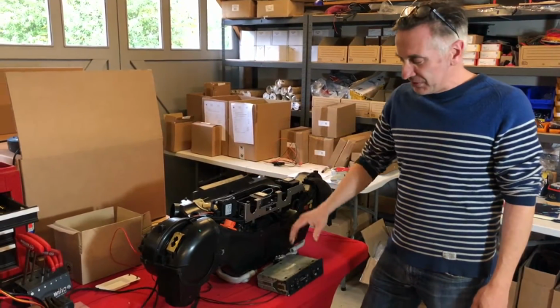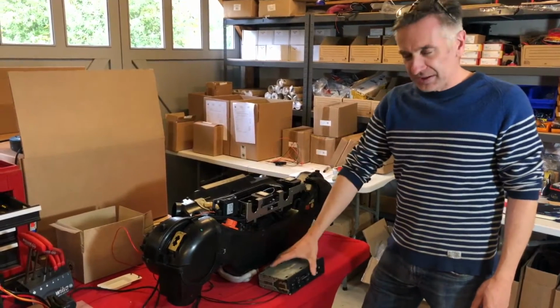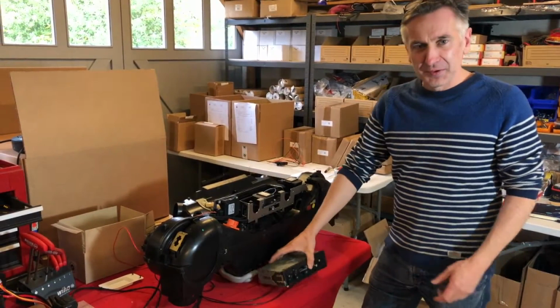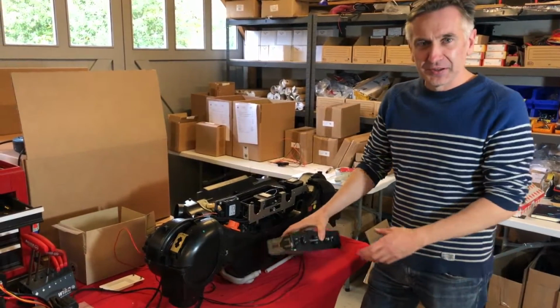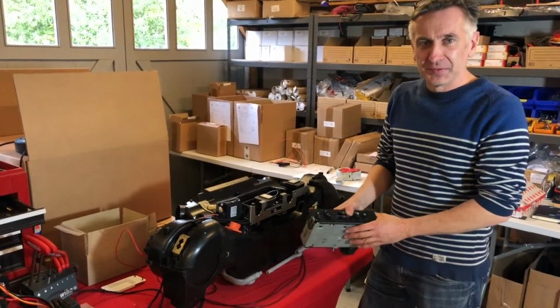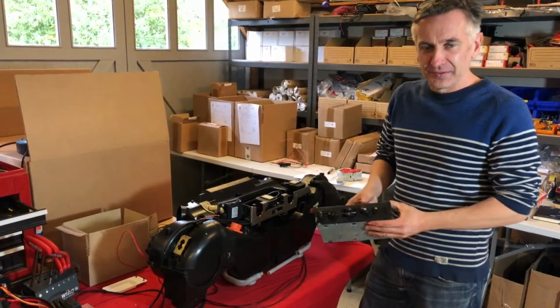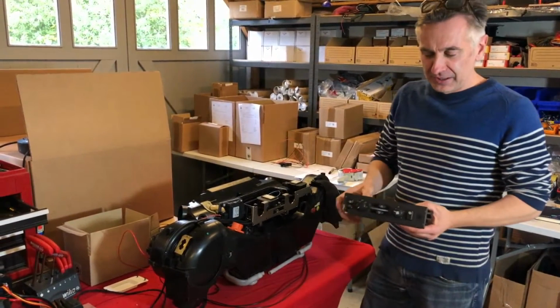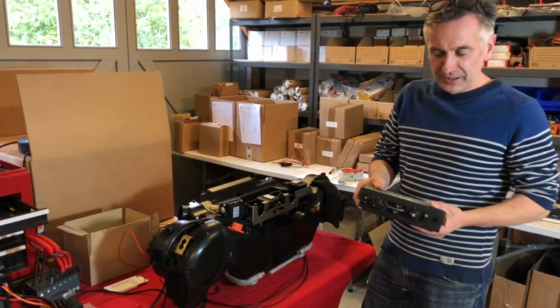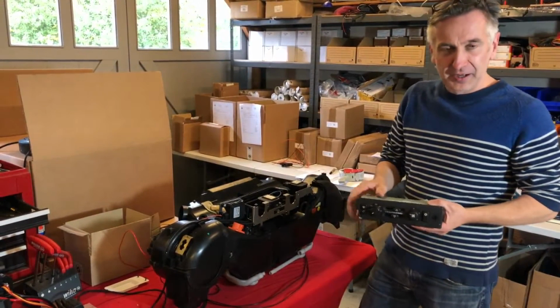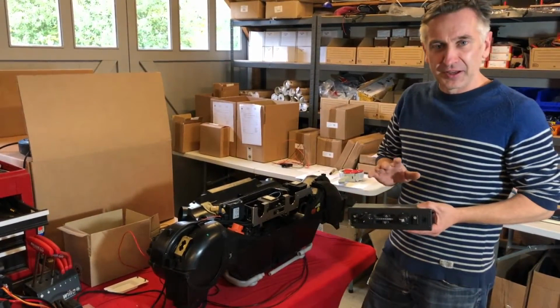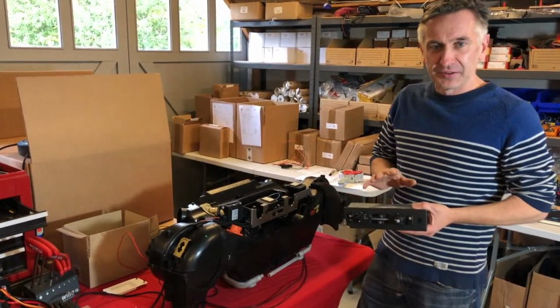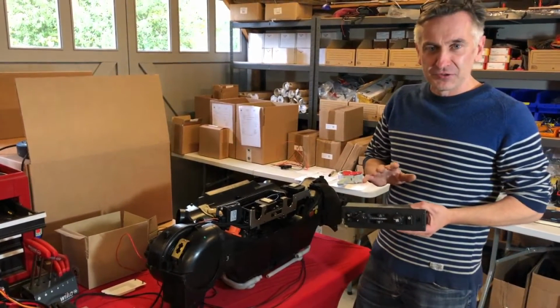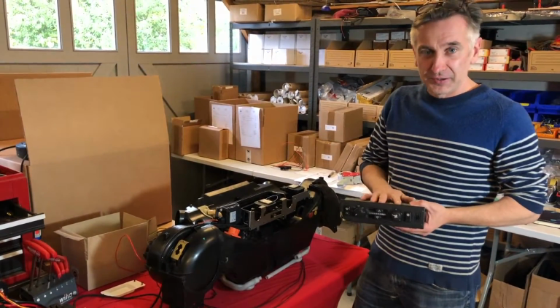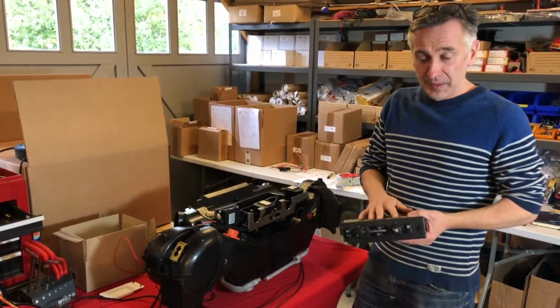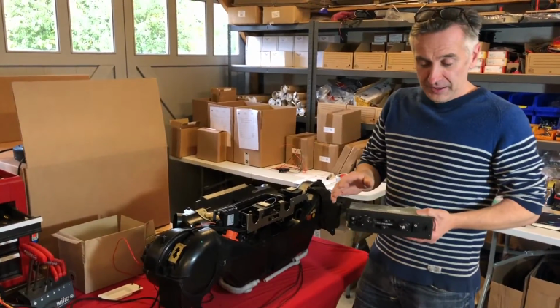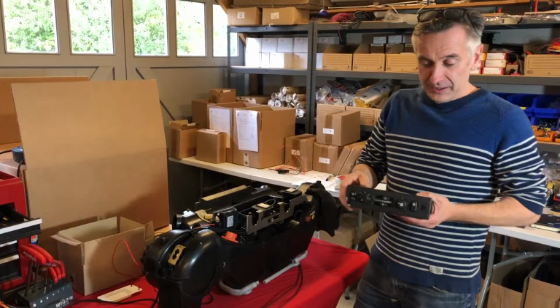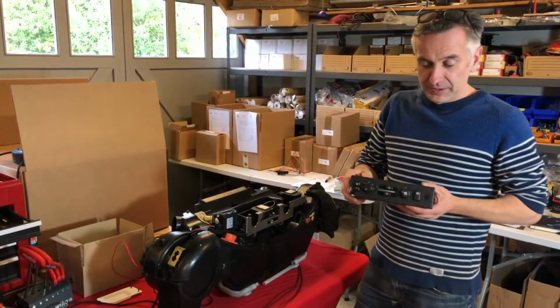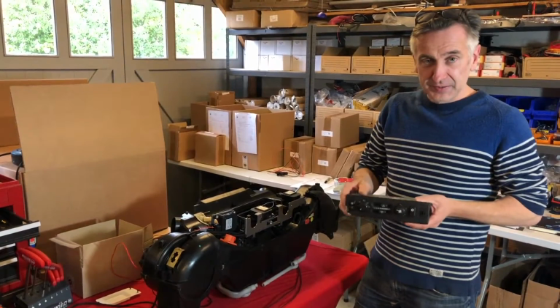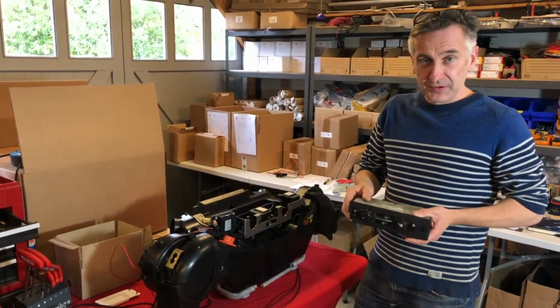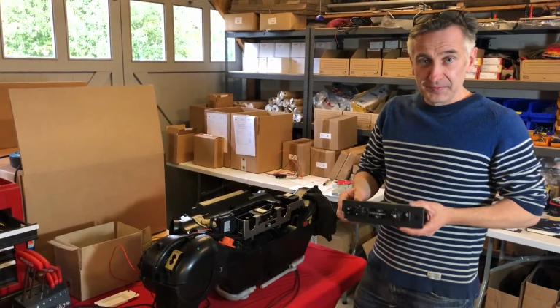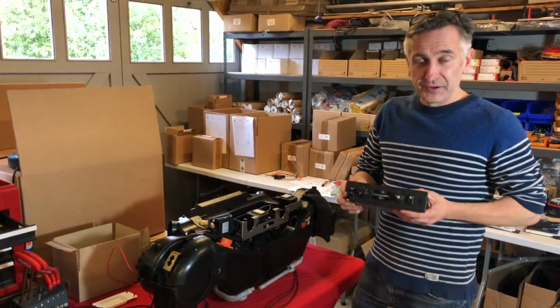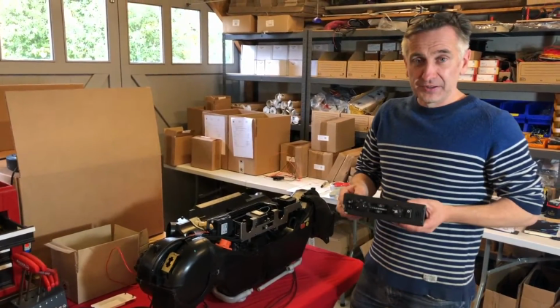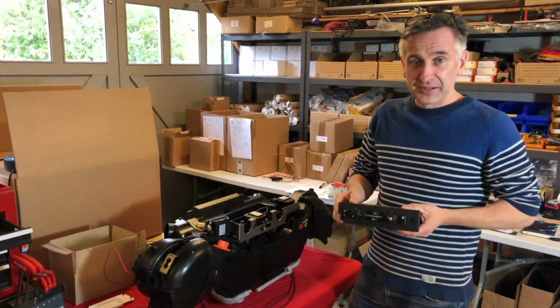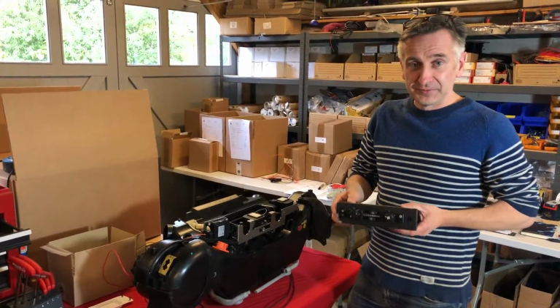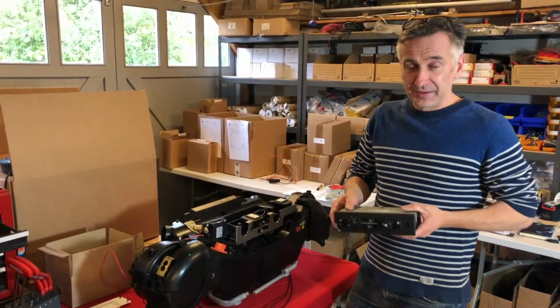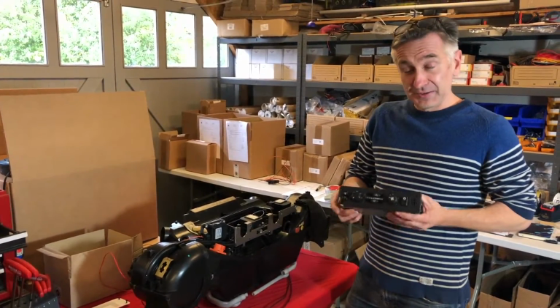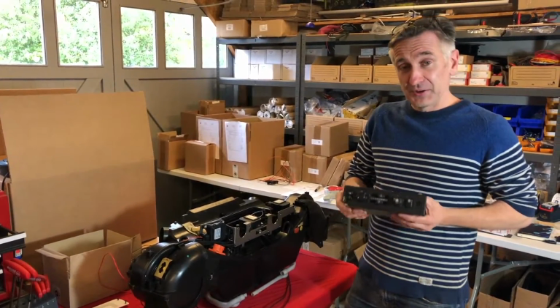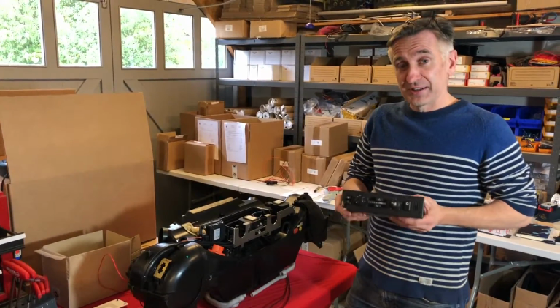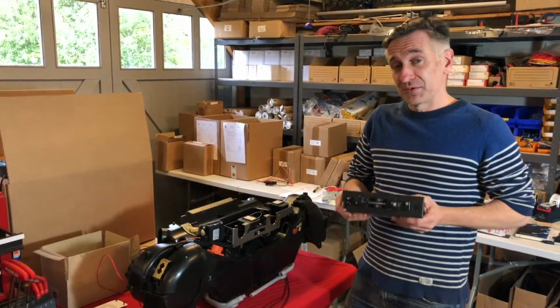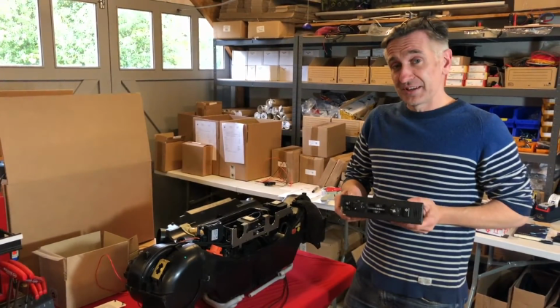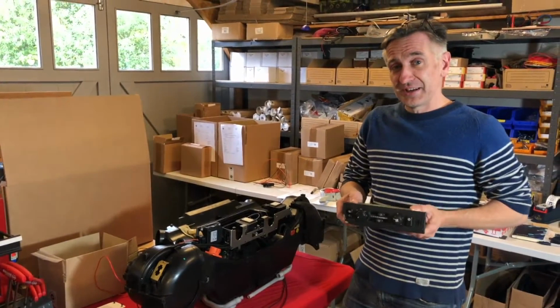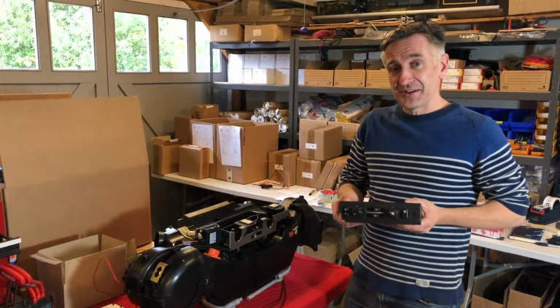So that's where we're up to with the blower box redesign. If you want to see what we're doing with the update to the controller, please subscribe and follow the channel. Thanks for watching and we'll see you next time.